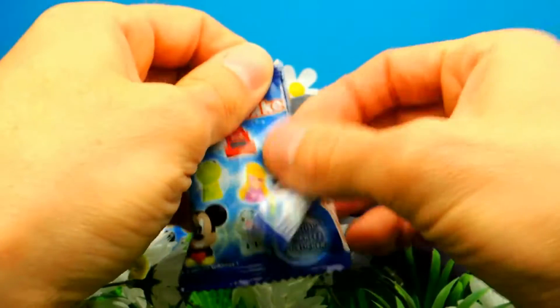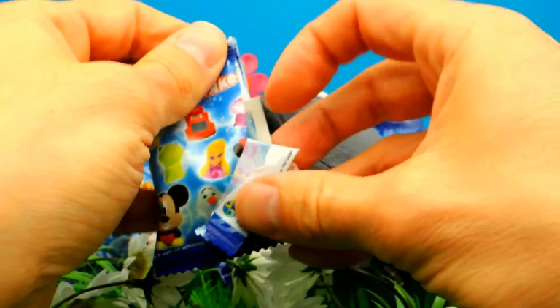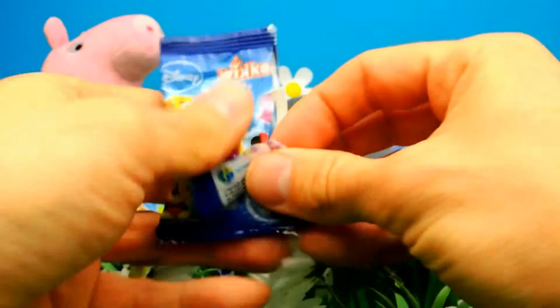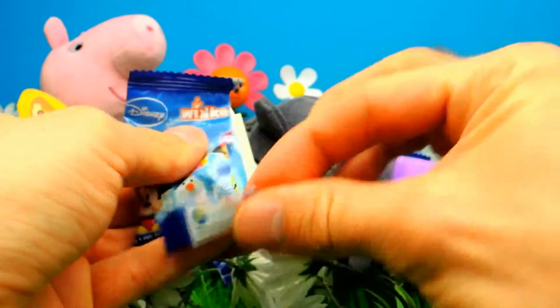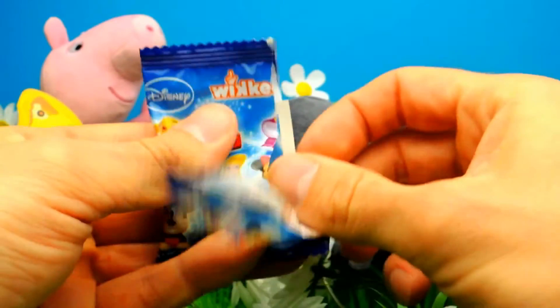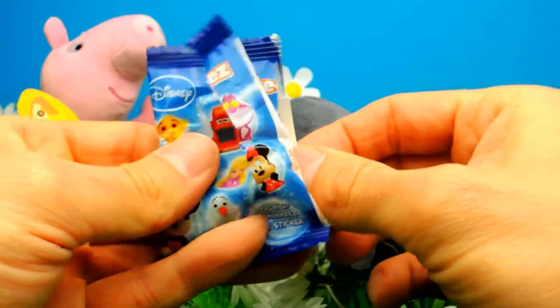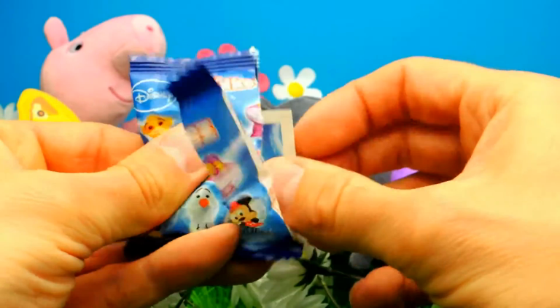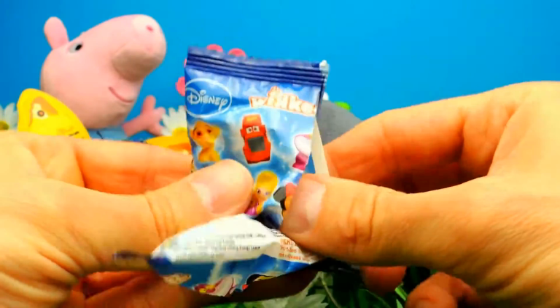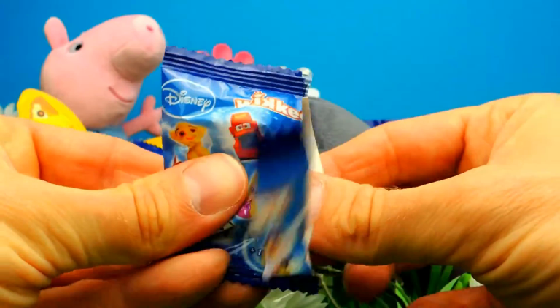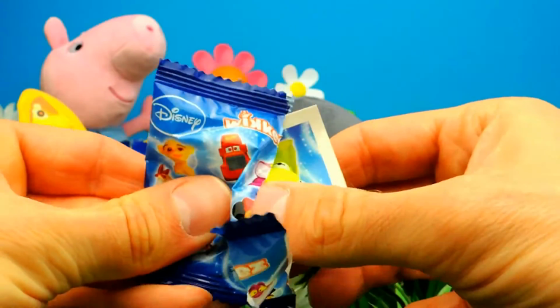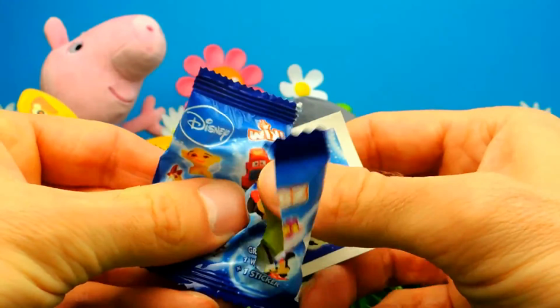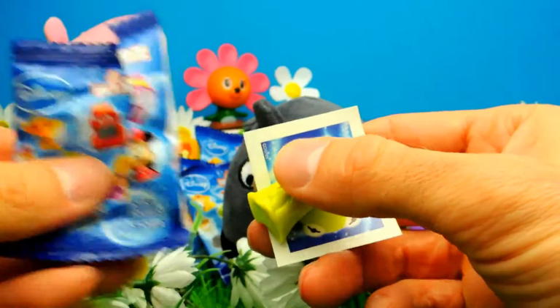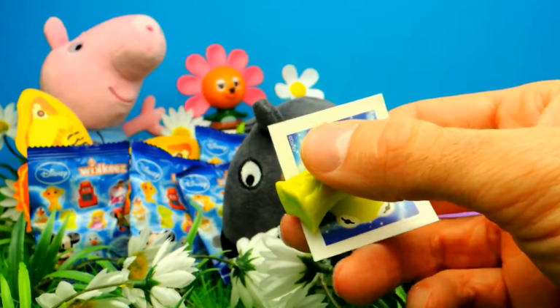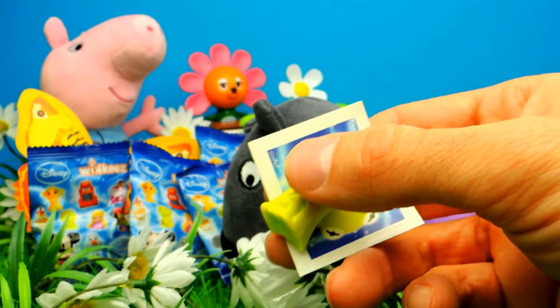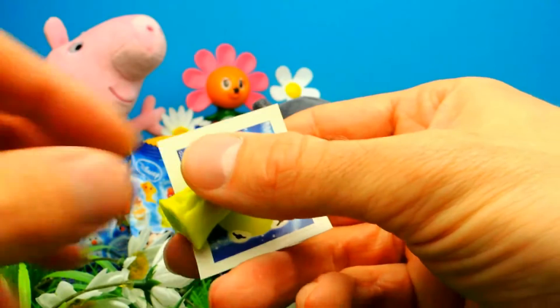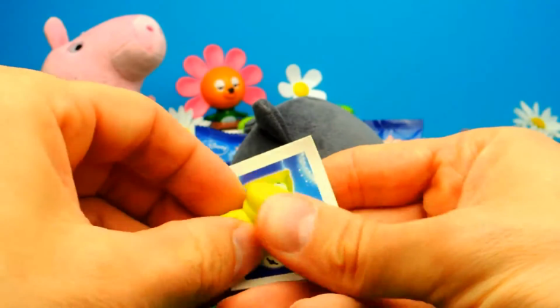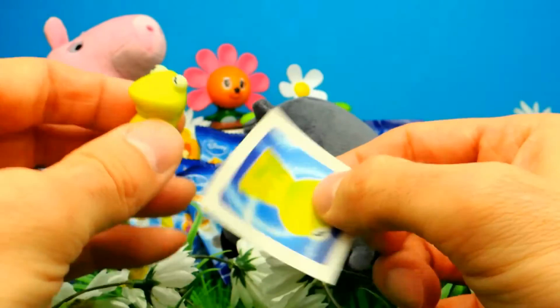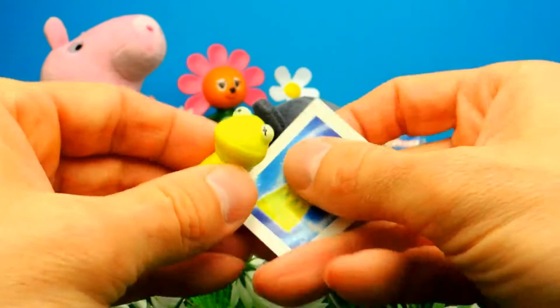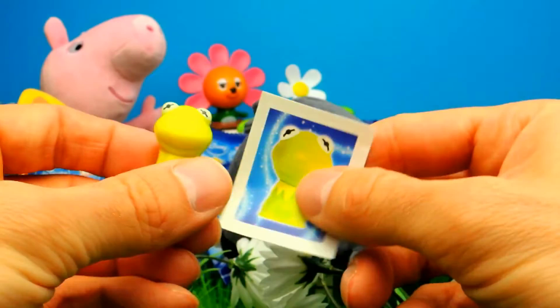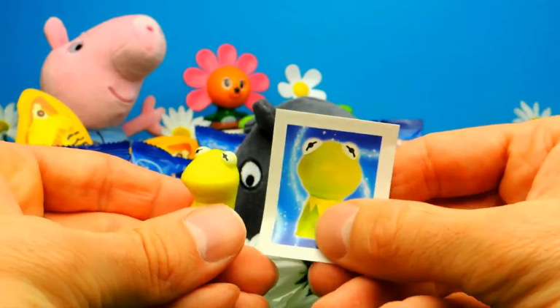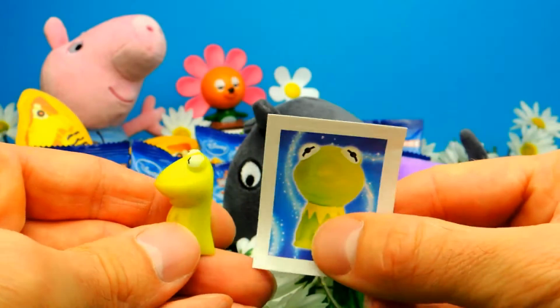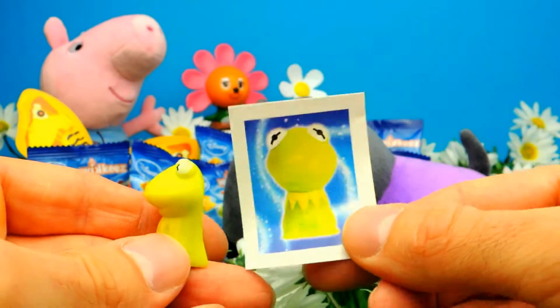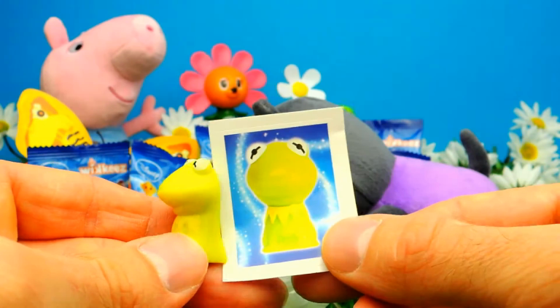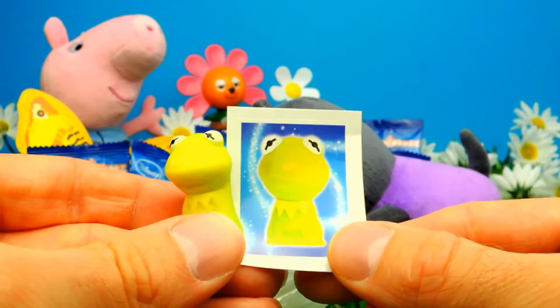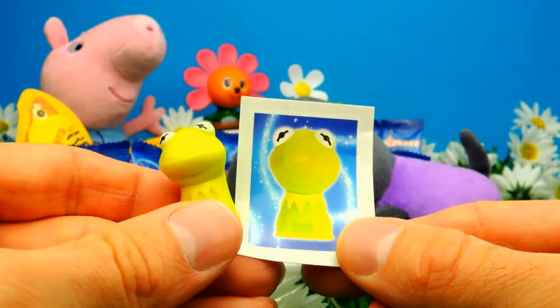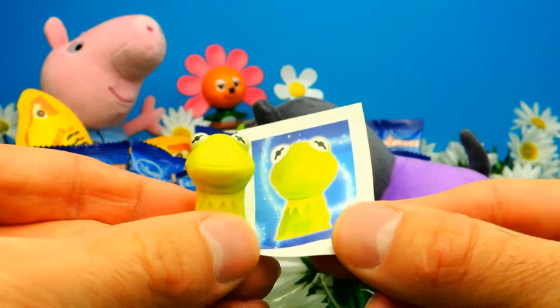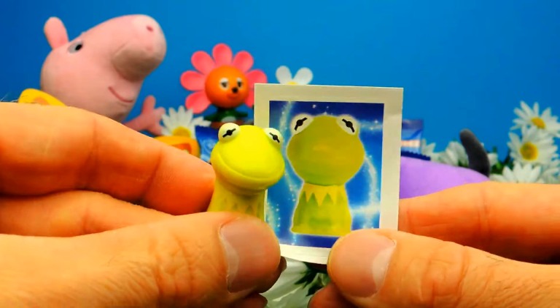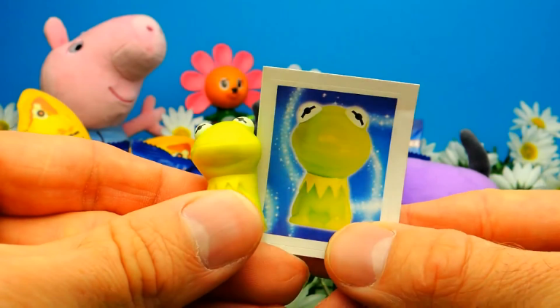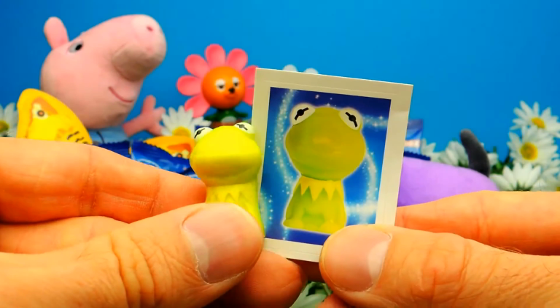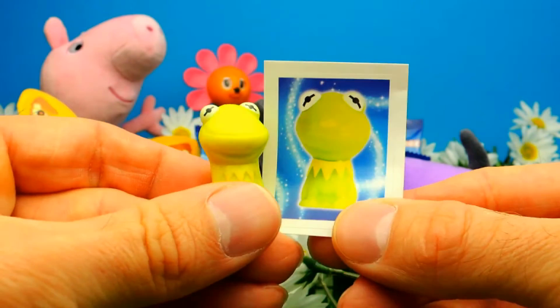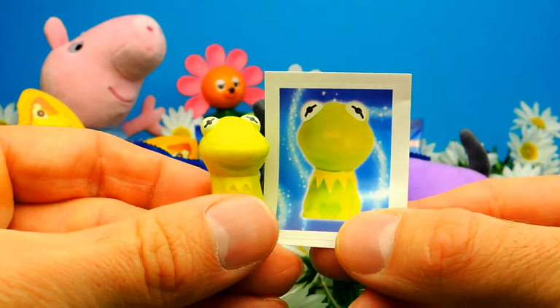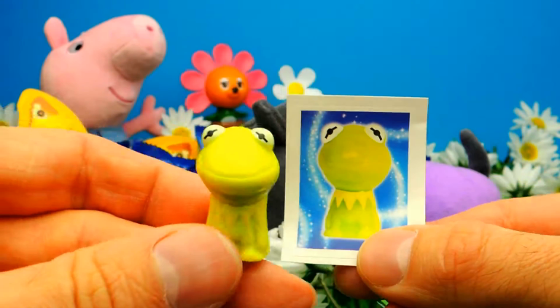And together we open the first surprise bag, our first blind bag. And look — this is Kermit the Frog! I really love Kermit the Frog, he is a real classic. Wow!